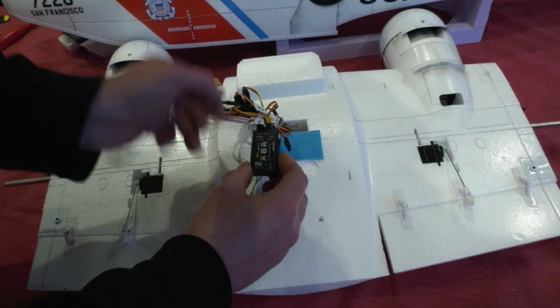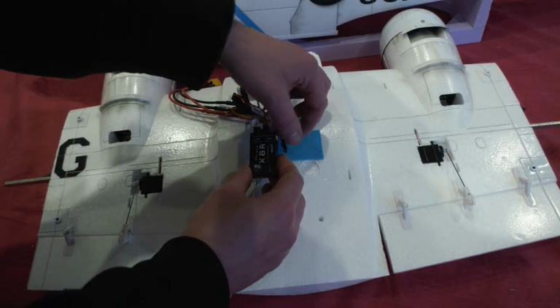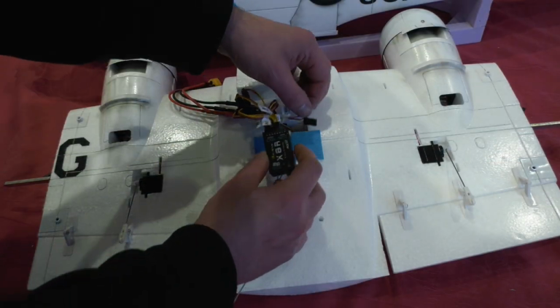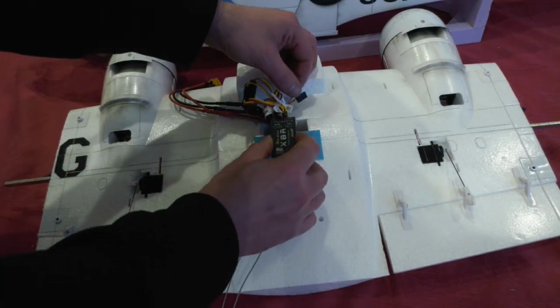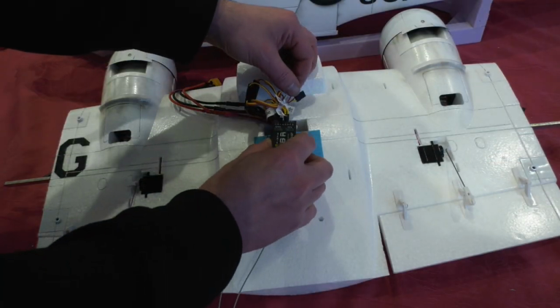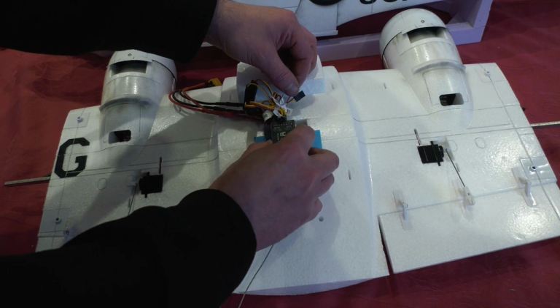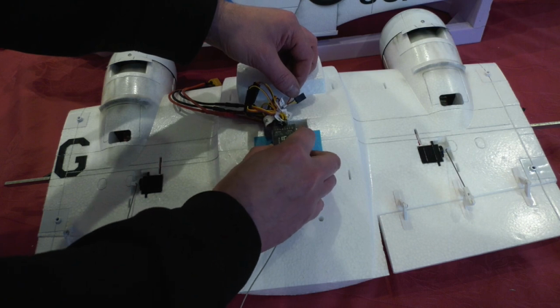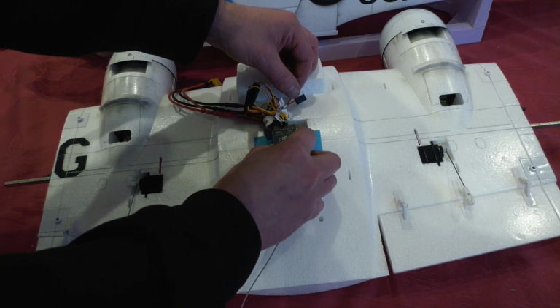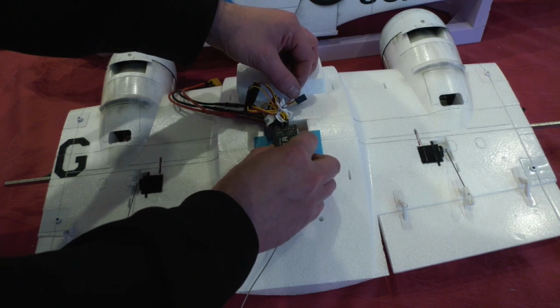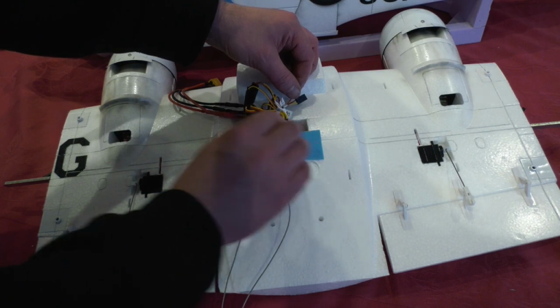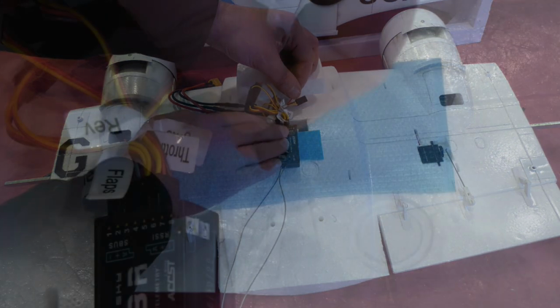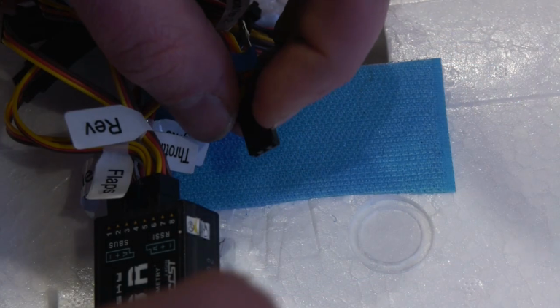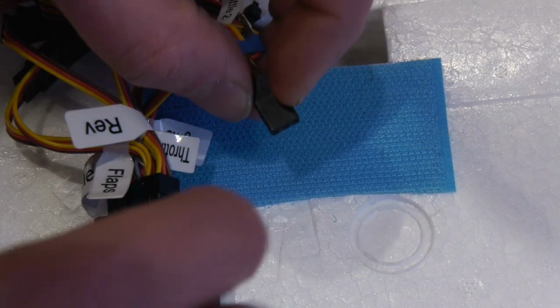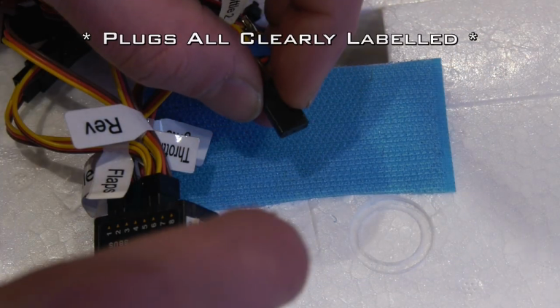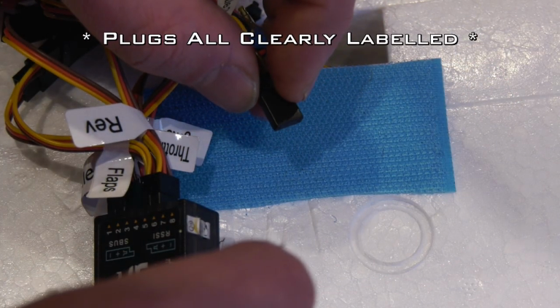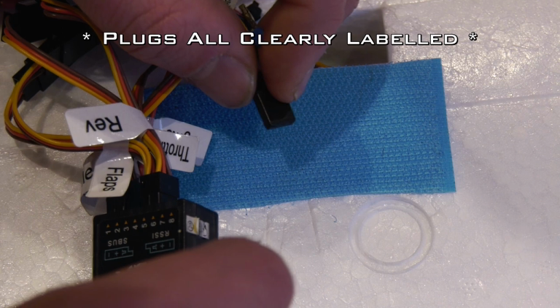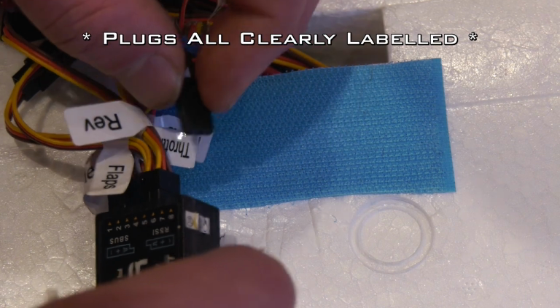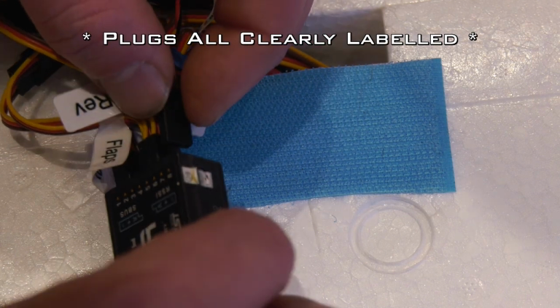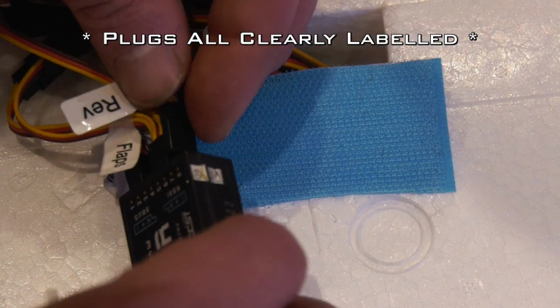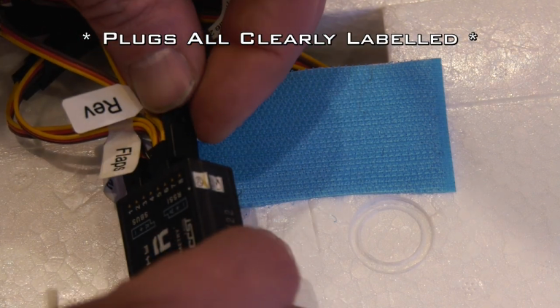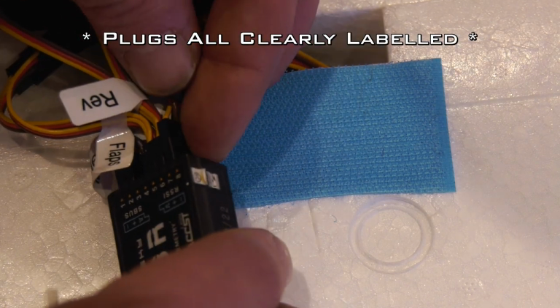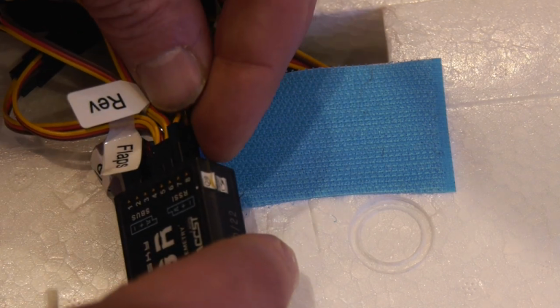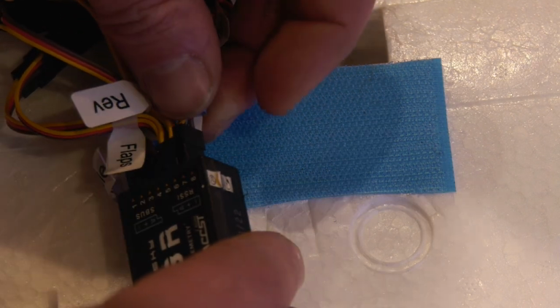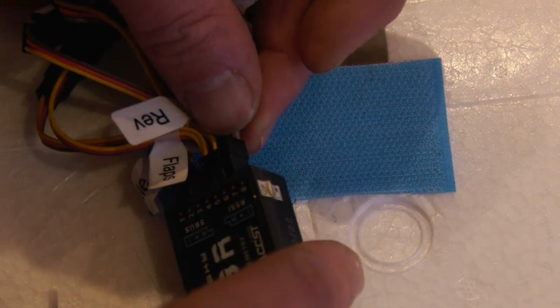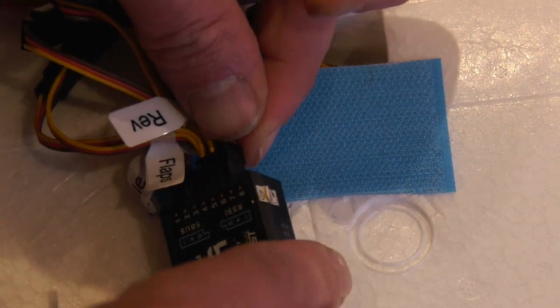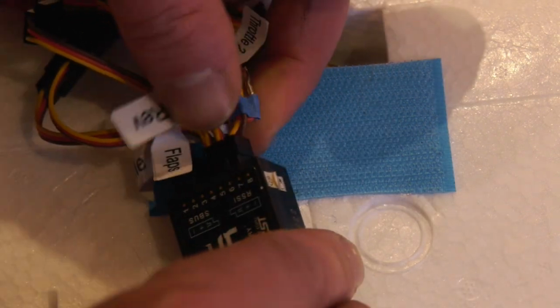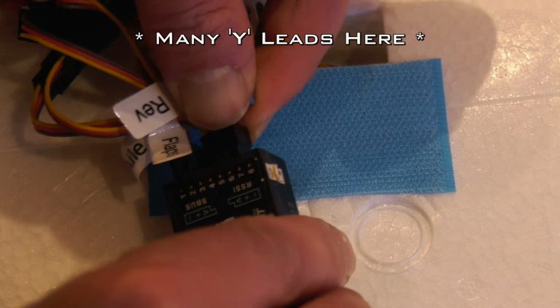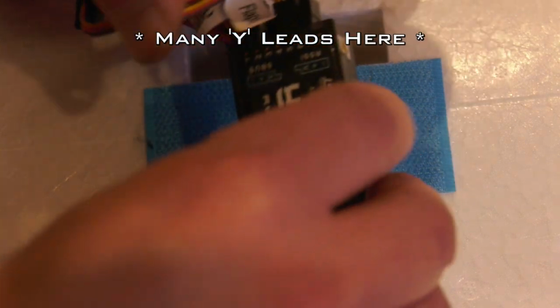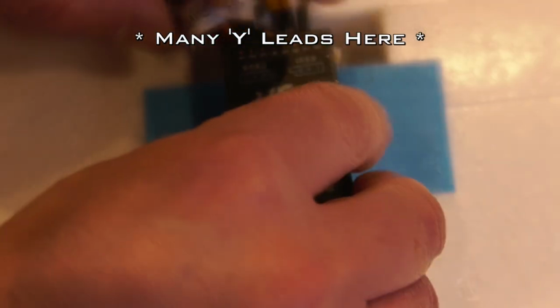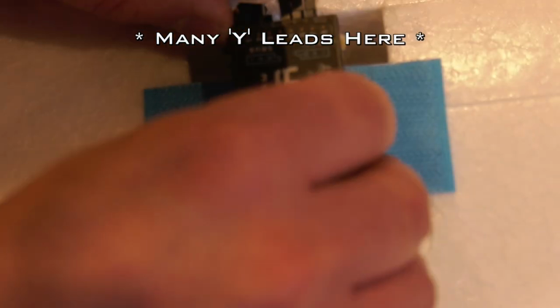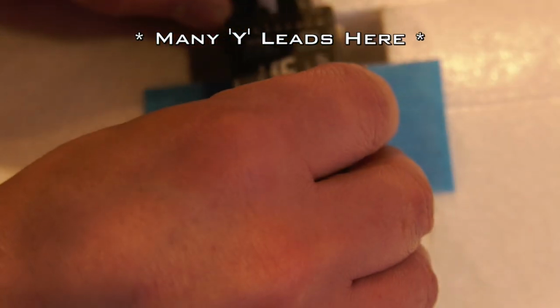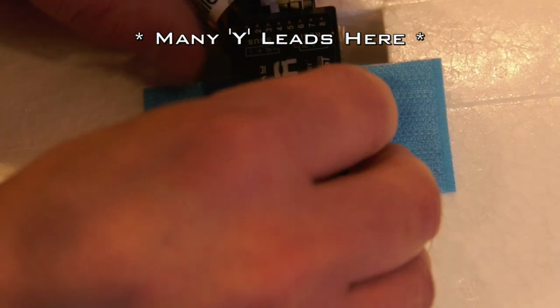To make the wiring easier and neater, I mounted the receiver on some velcro beneath the wing centre section. I also disconnected and taped back the positive connection from one of the speed controllers.